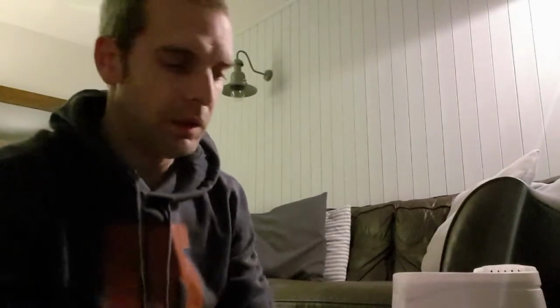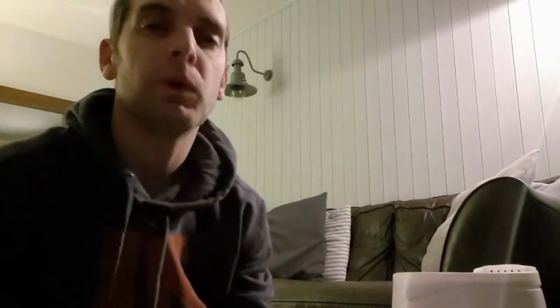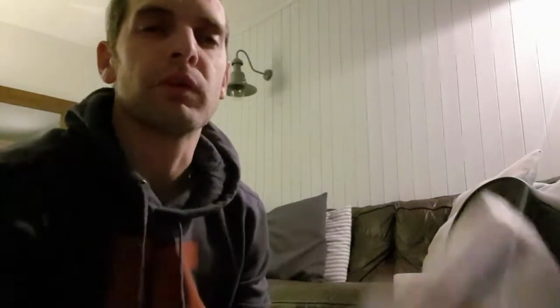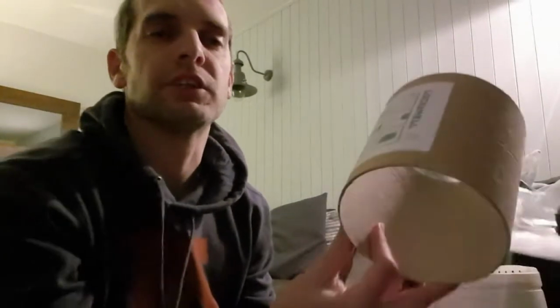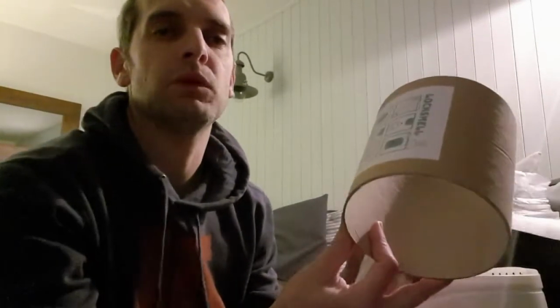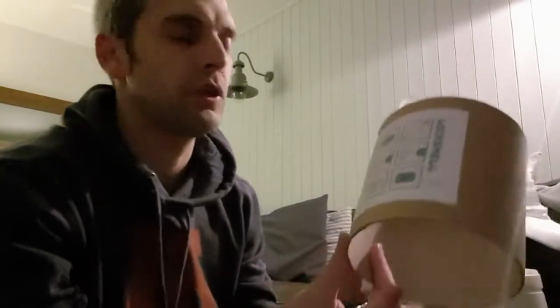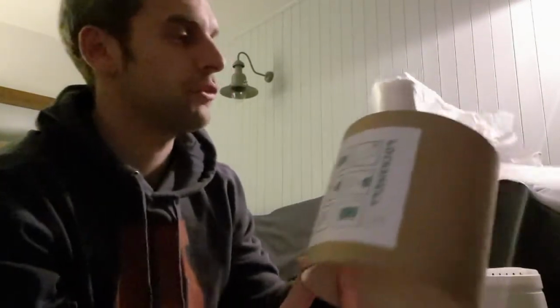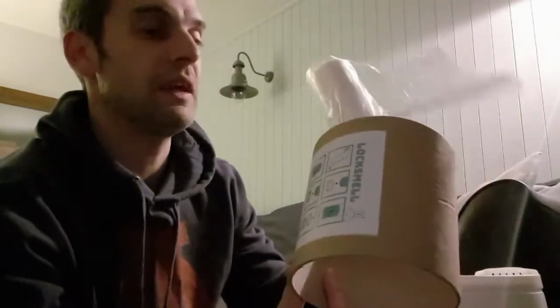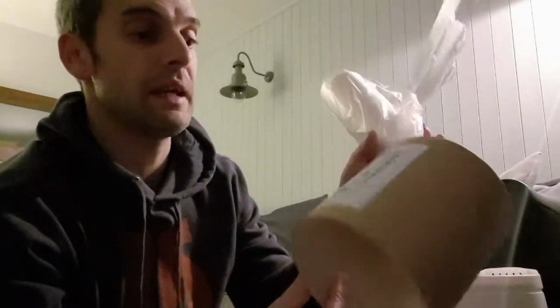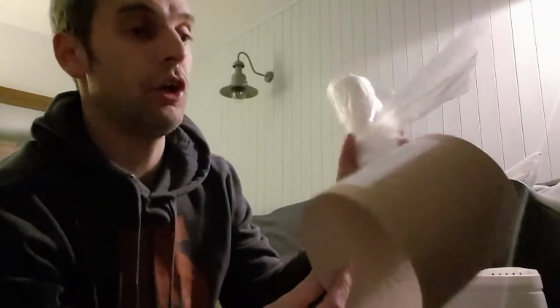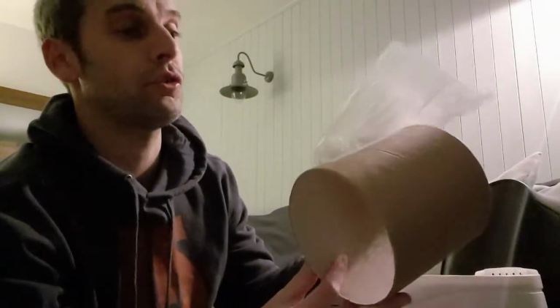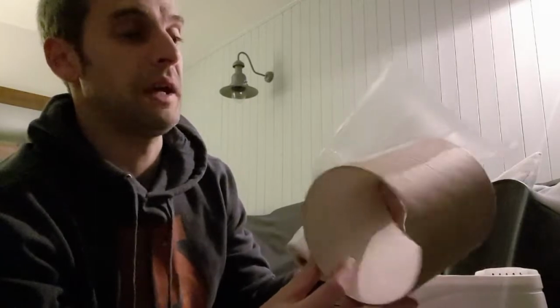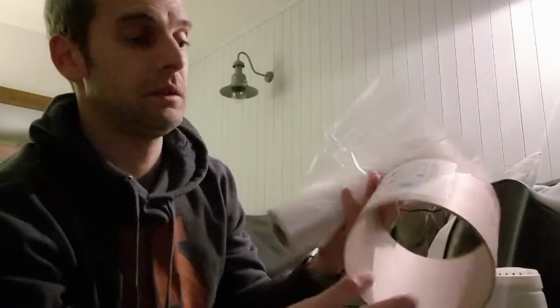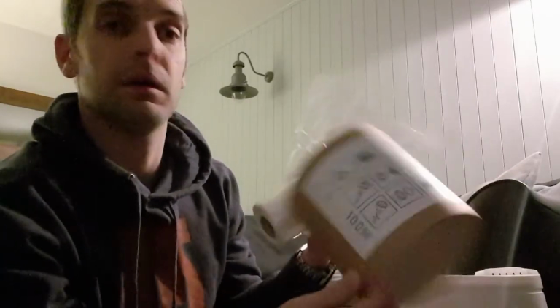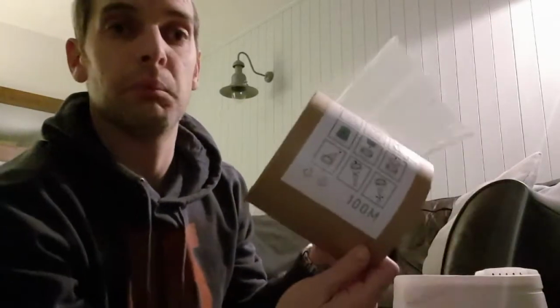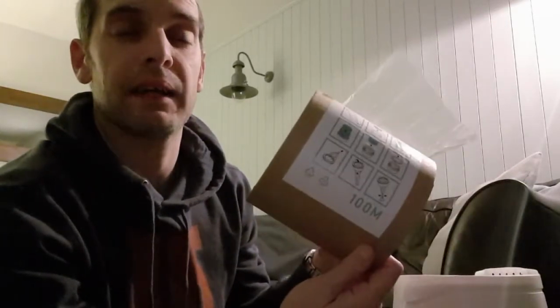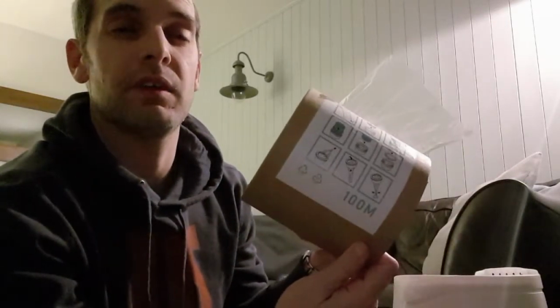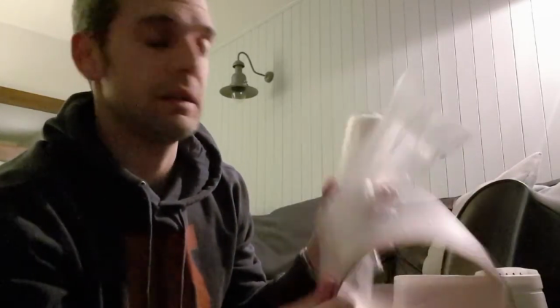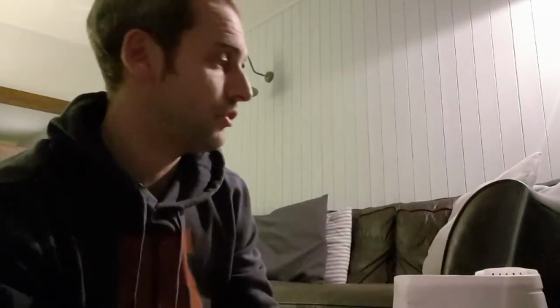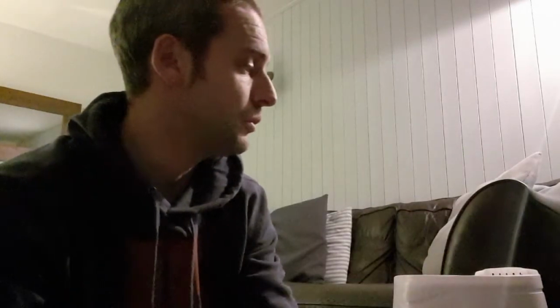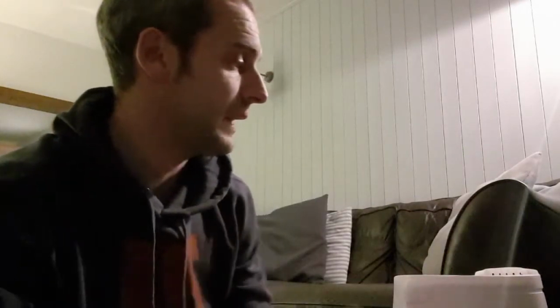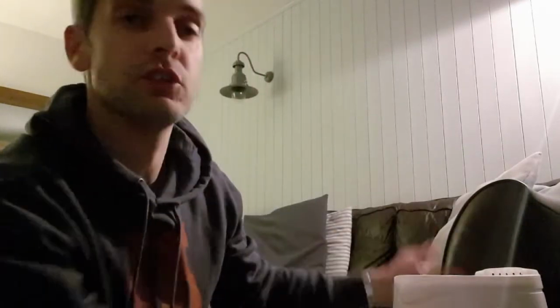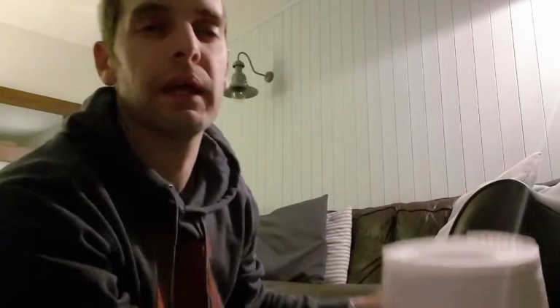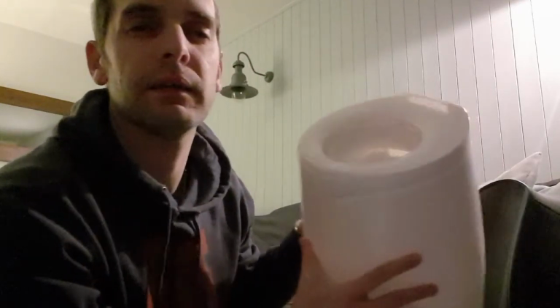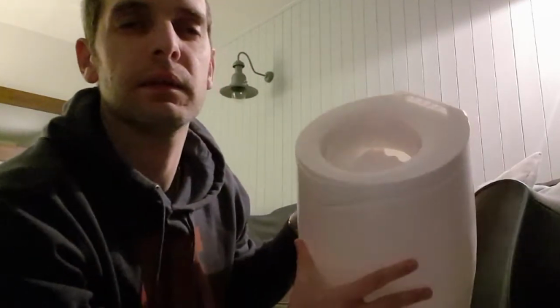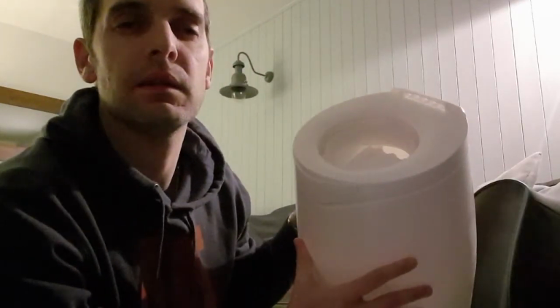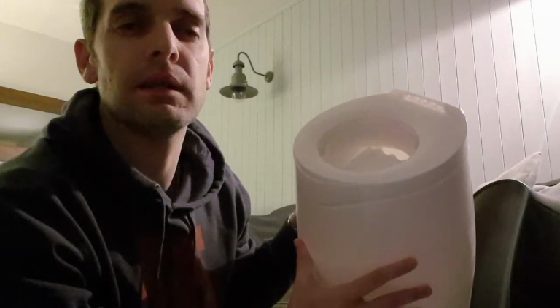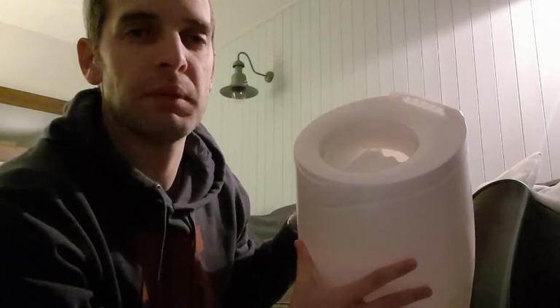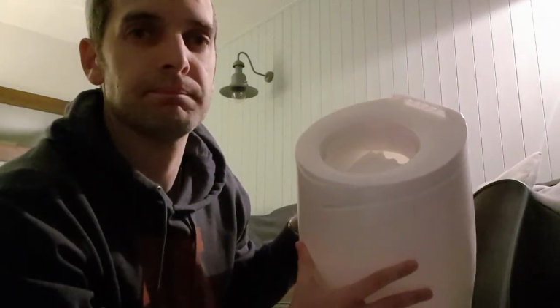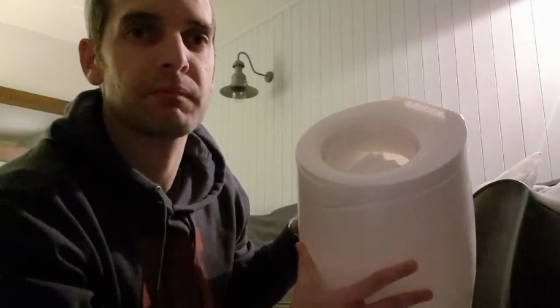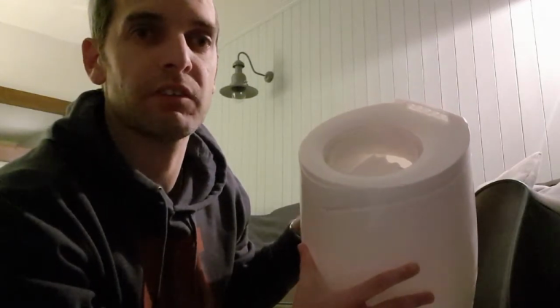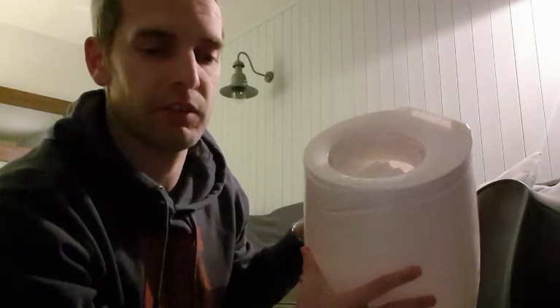Hi all, welcome to Root My Gadget. We'll show you how to fit the lock smell bags into the Angelcare nappy bin. So let's get started.